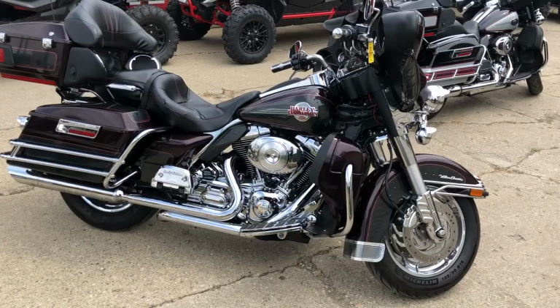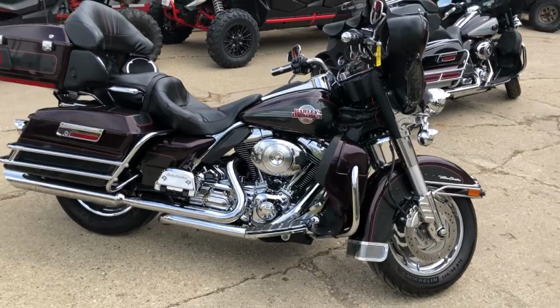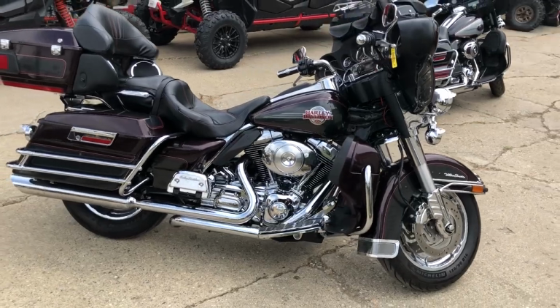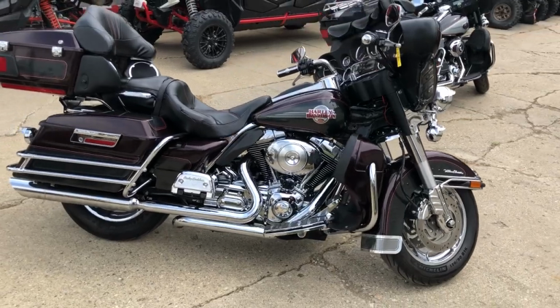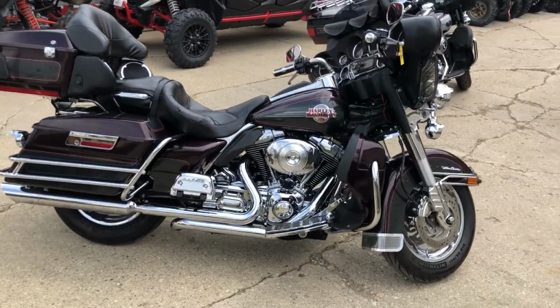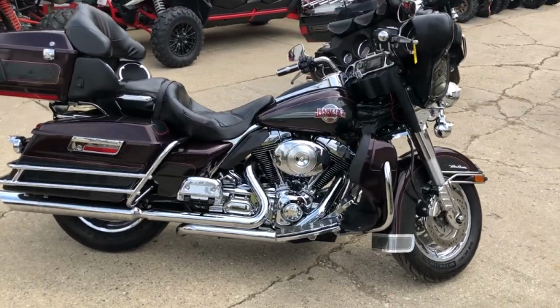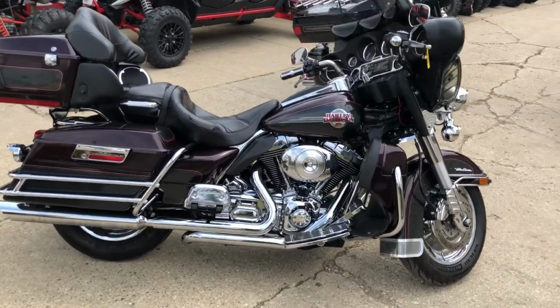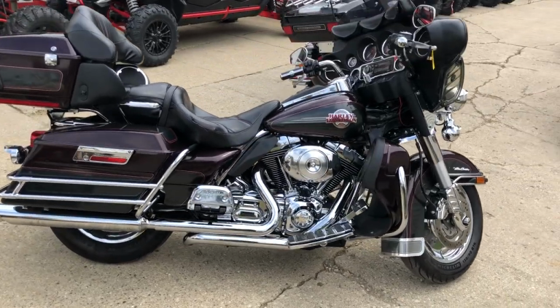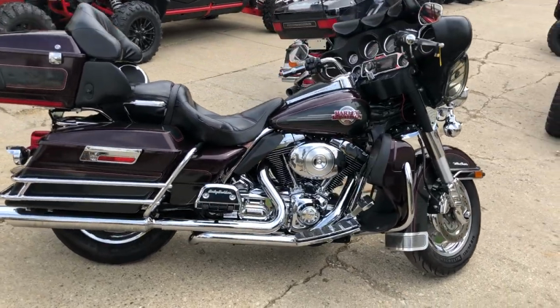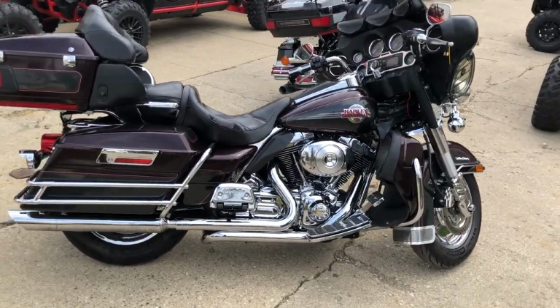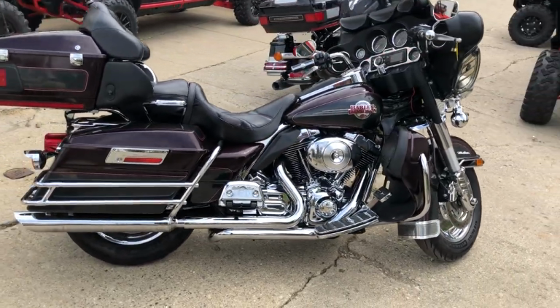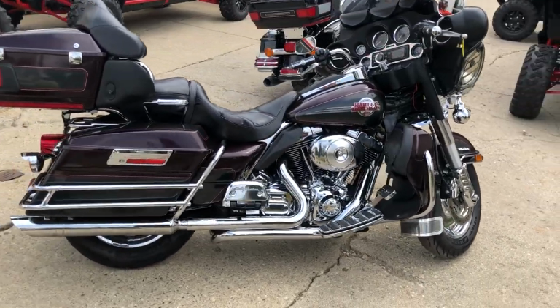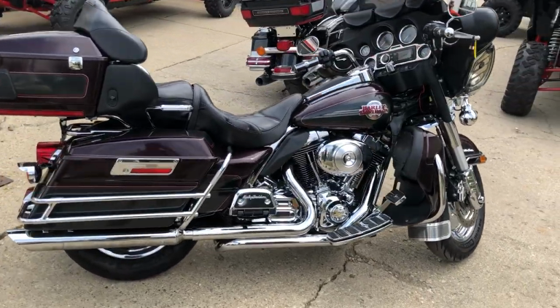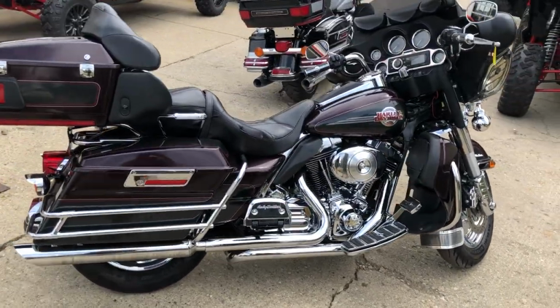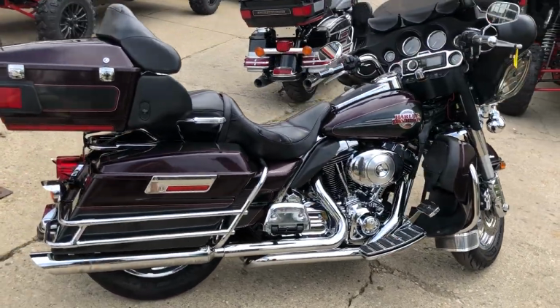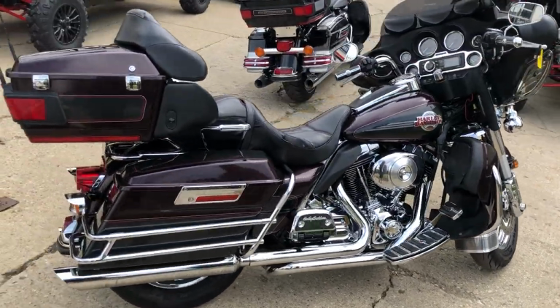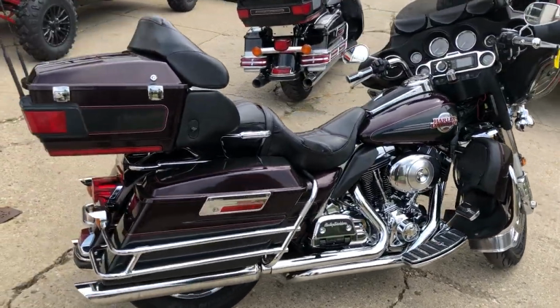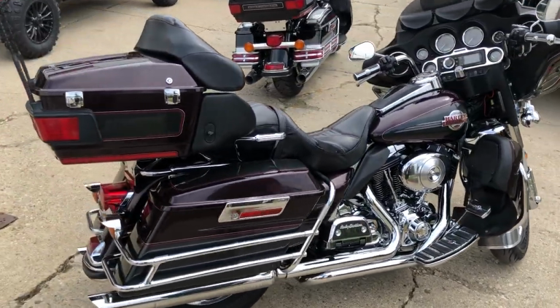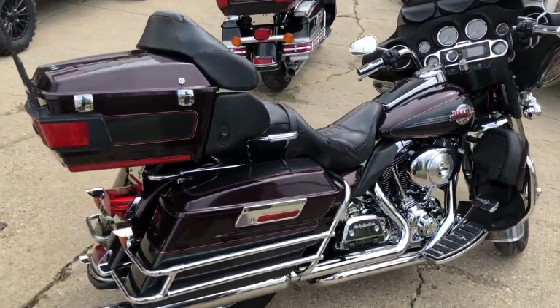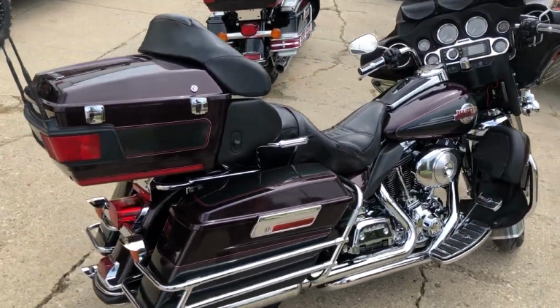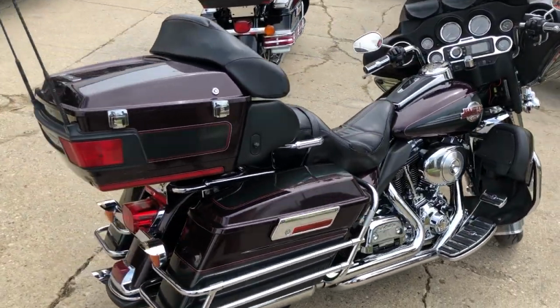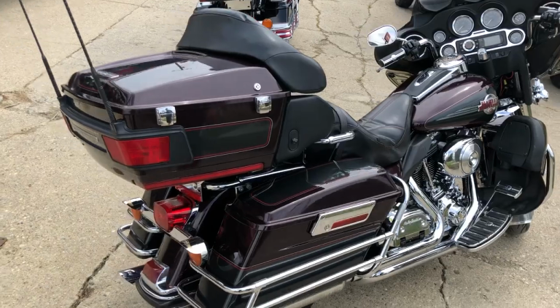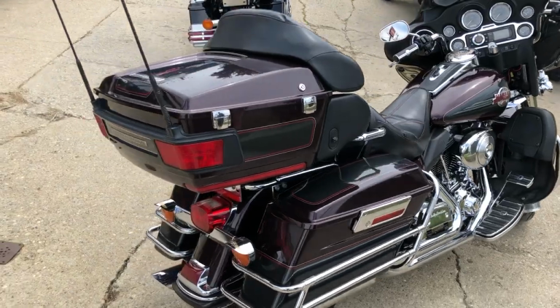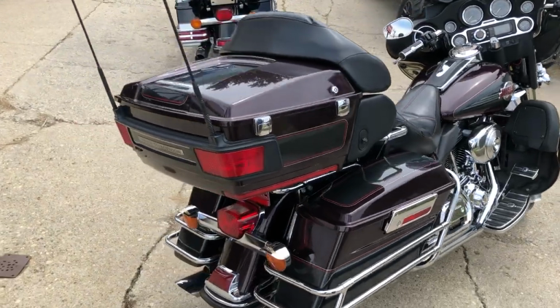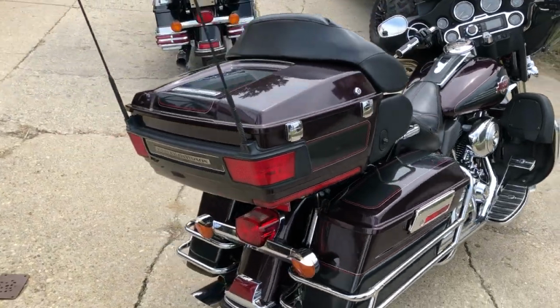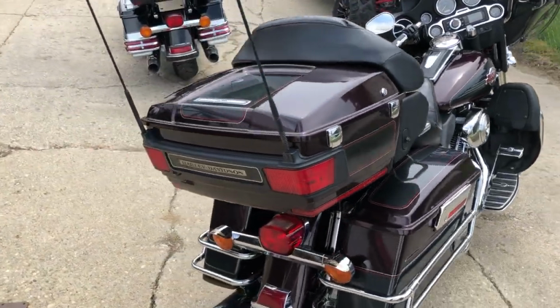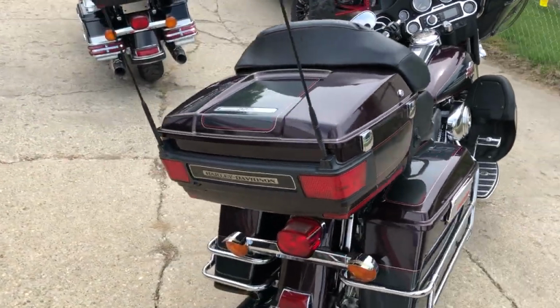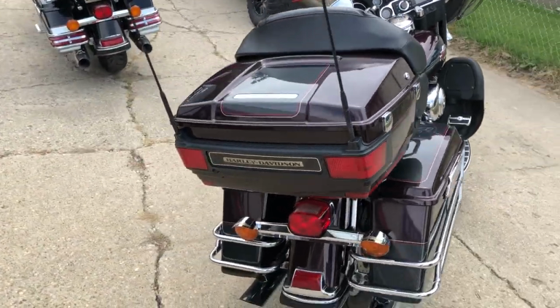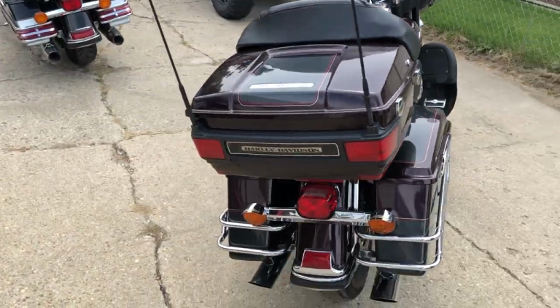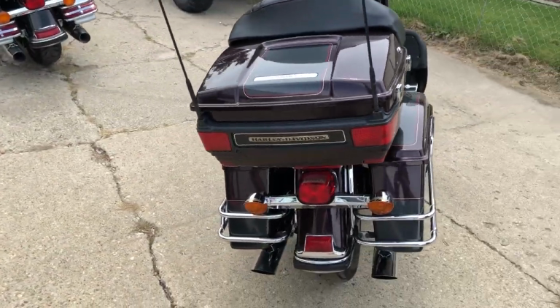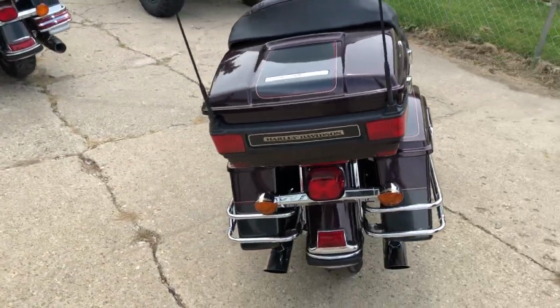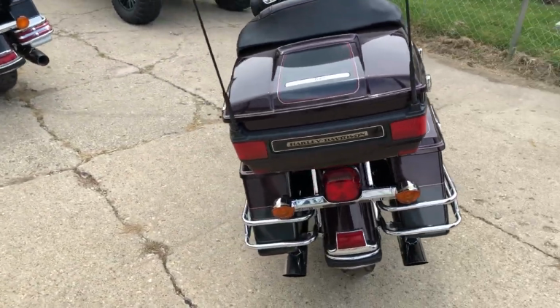It sounds great. This thing is all done up and ready to go. Only 43,827 miles and you can own it for $69.99.